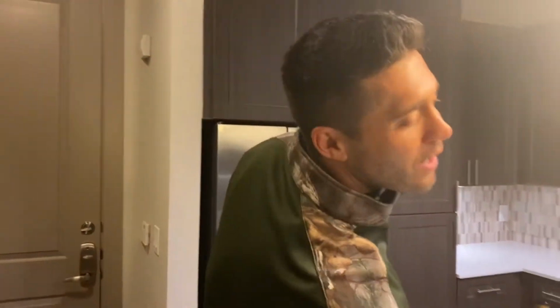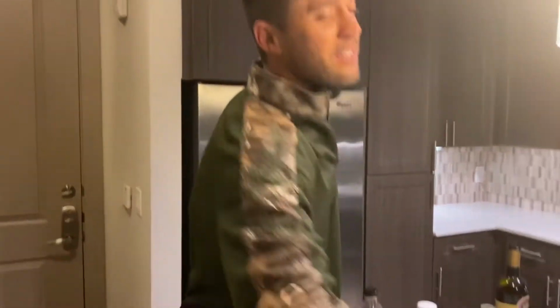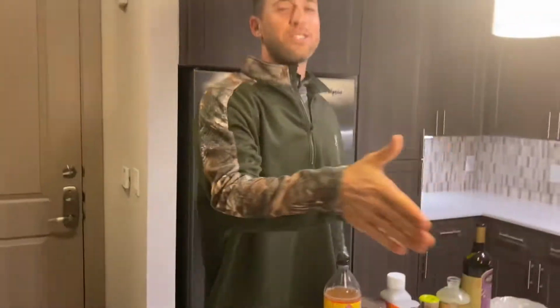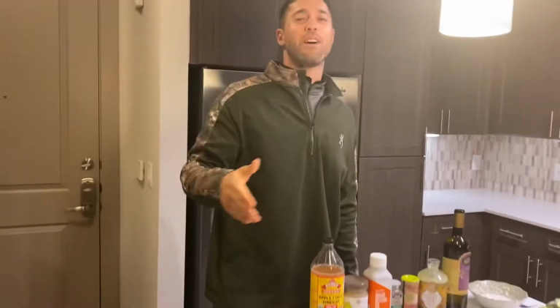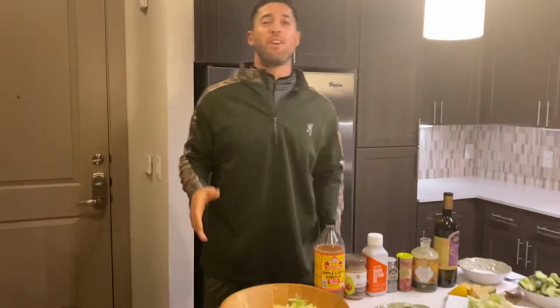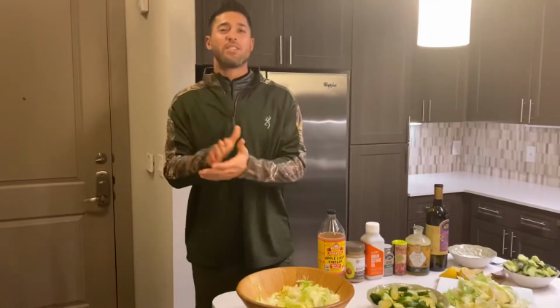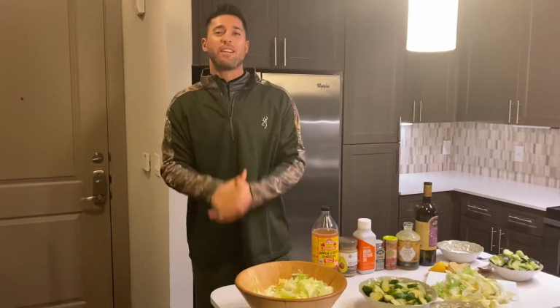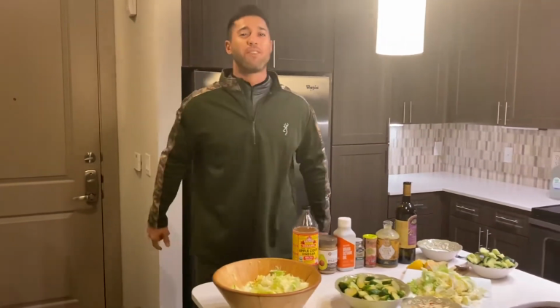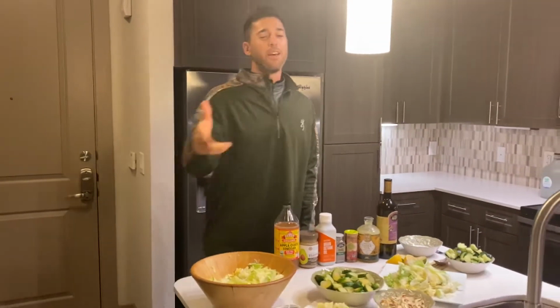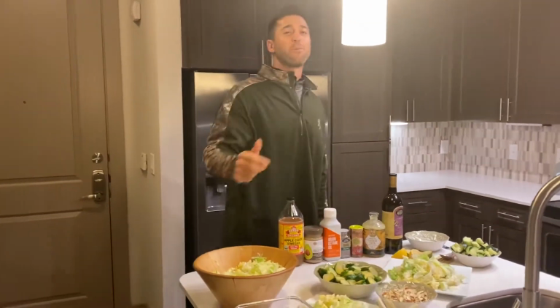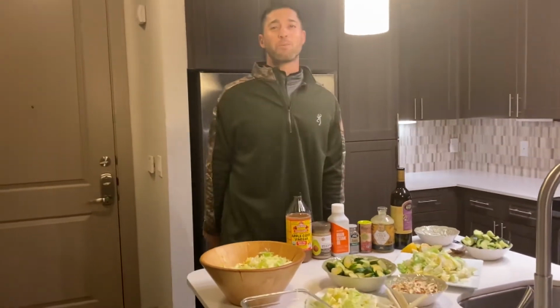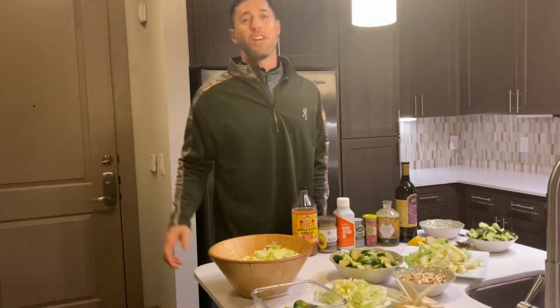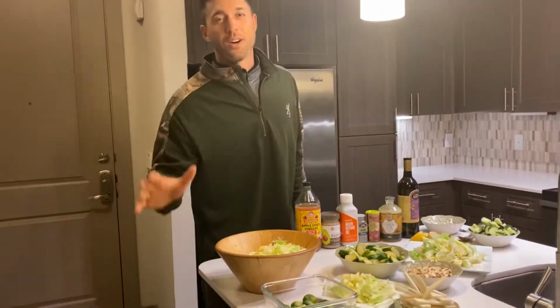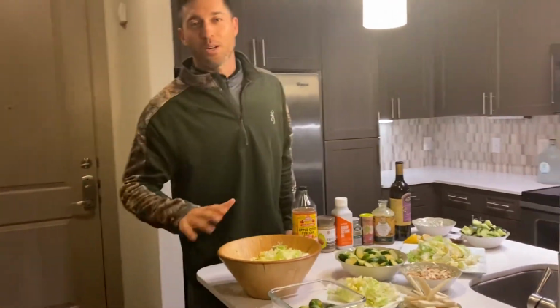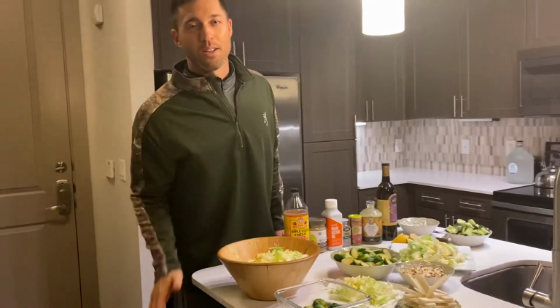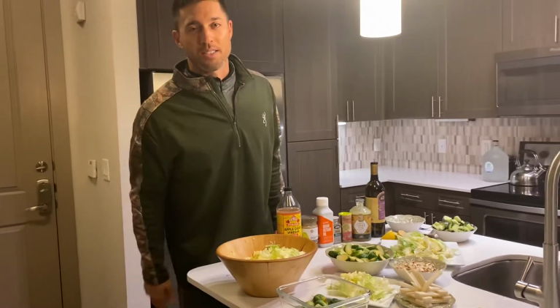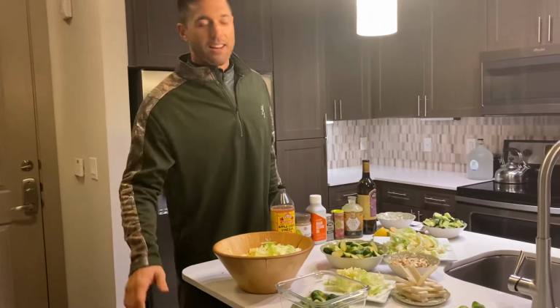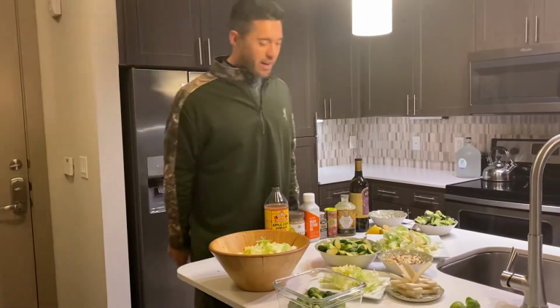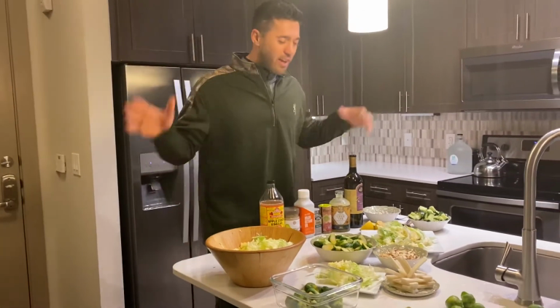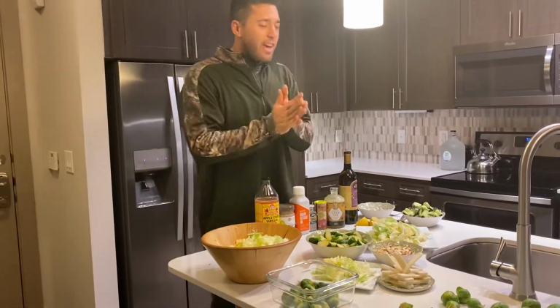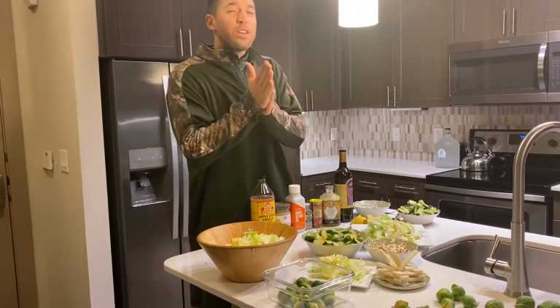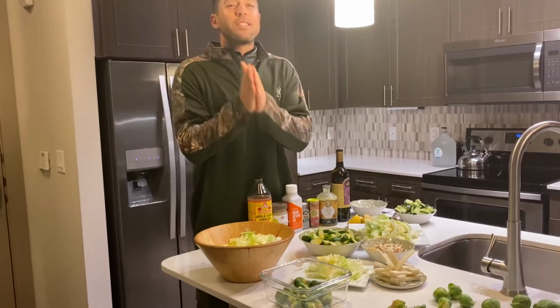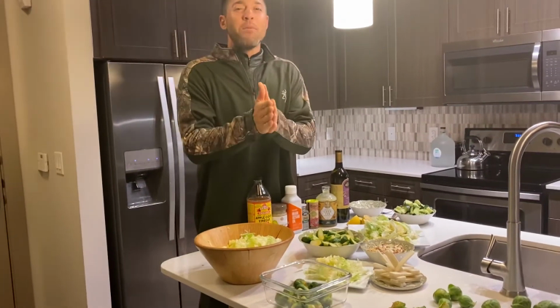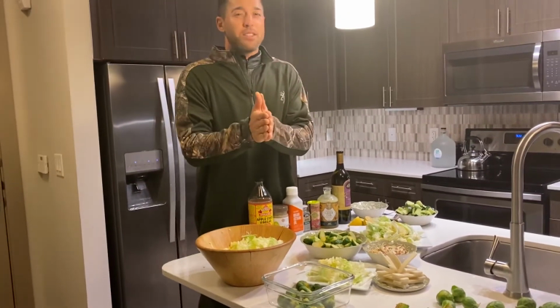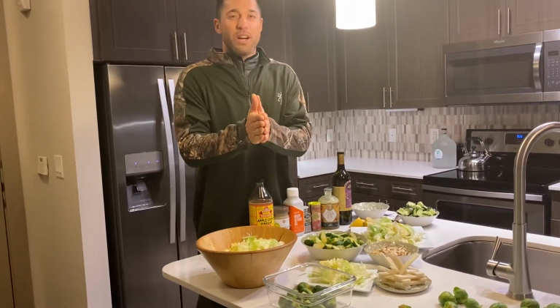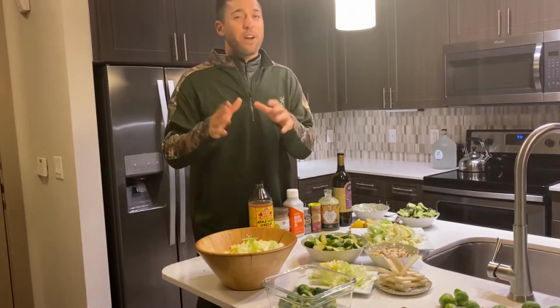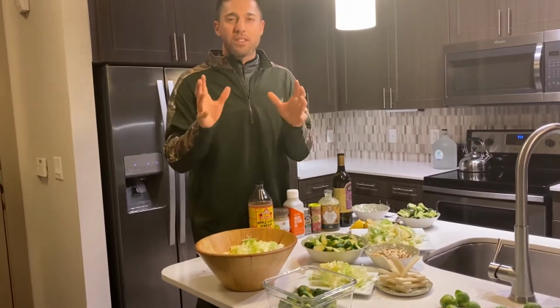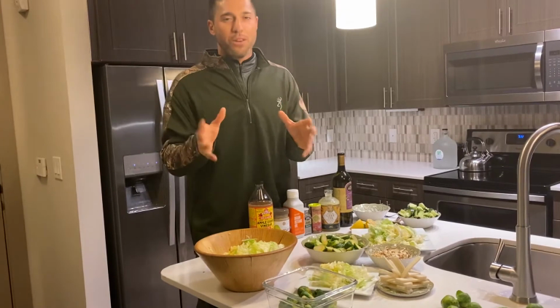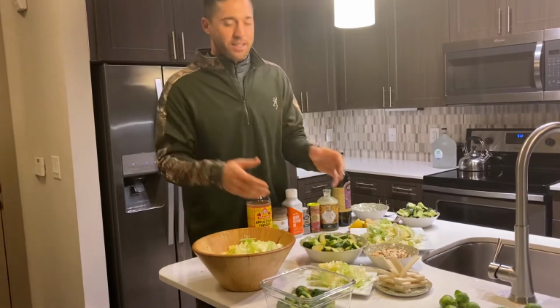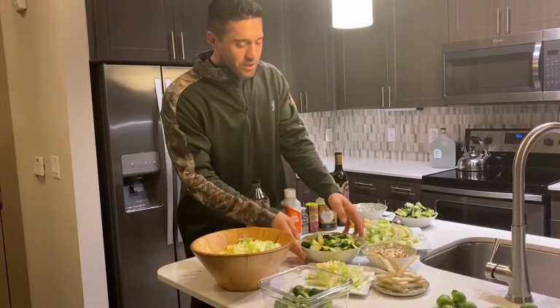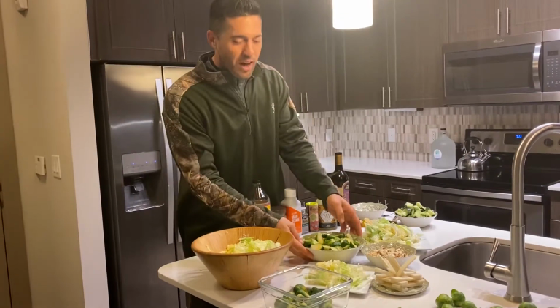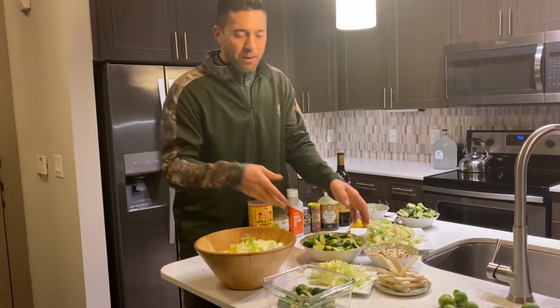Back to Brussels sprouts. You can touch the kids, have fun, pick the Brussels sprouts. Don't get the granola bars out of the pantry. Anyway, you steam the Brussels sprouts just a few minutes.